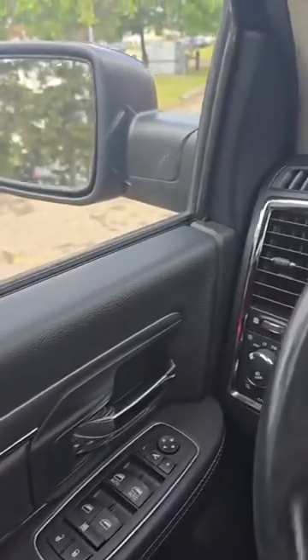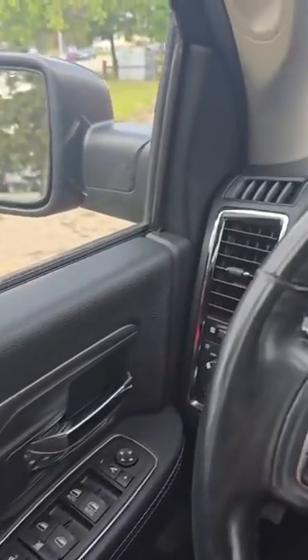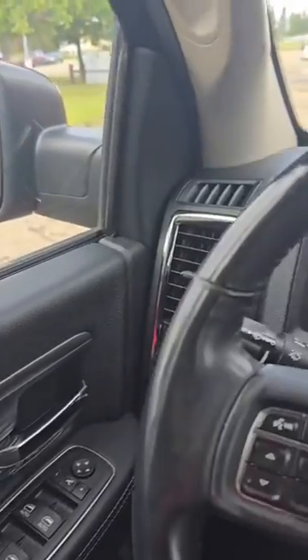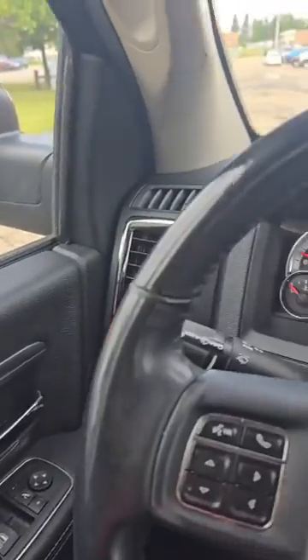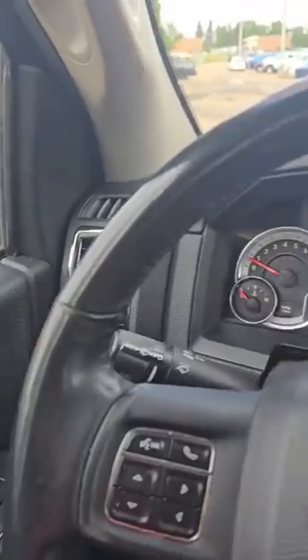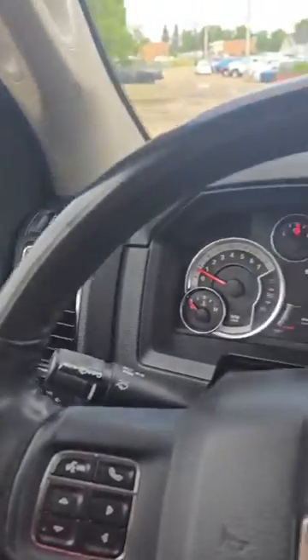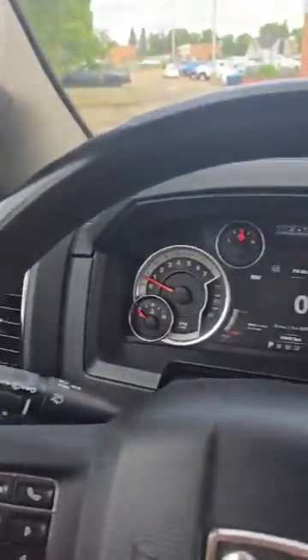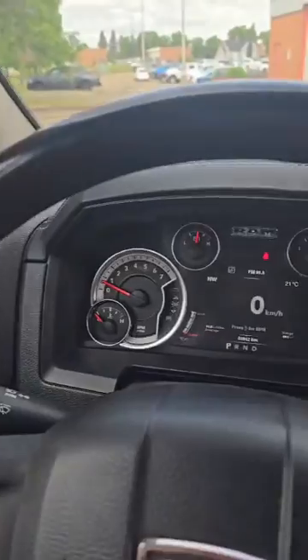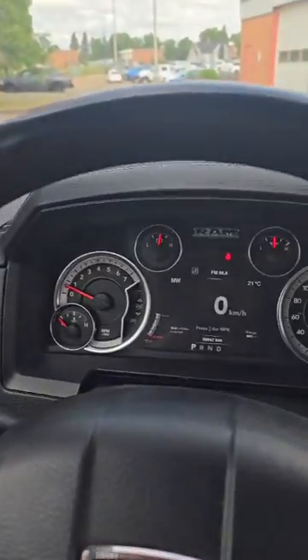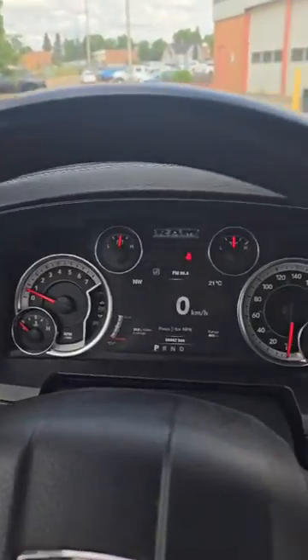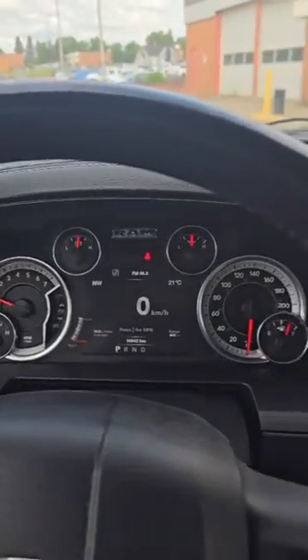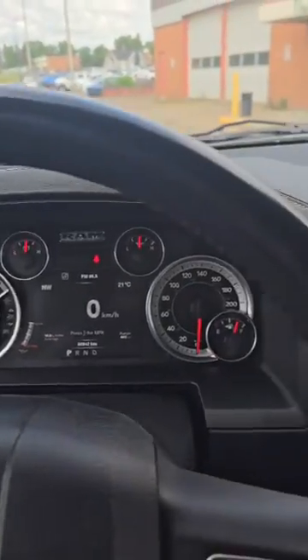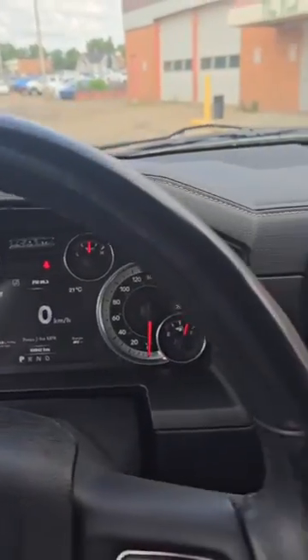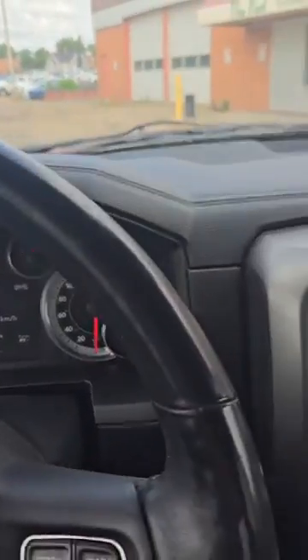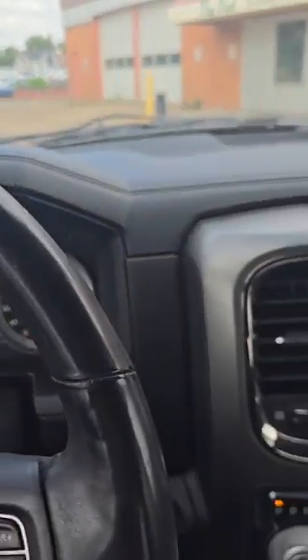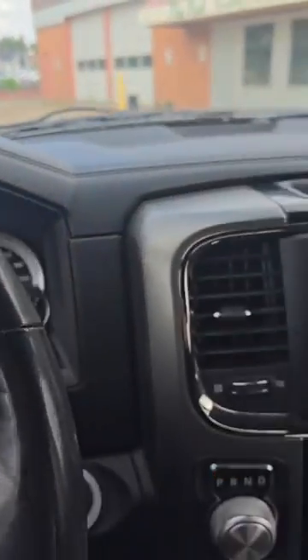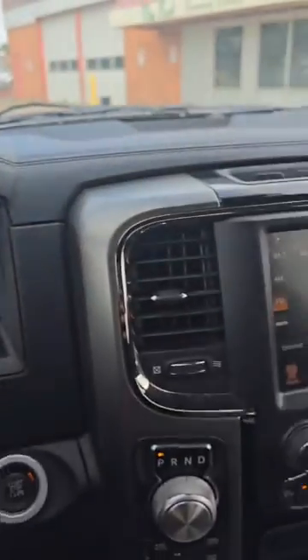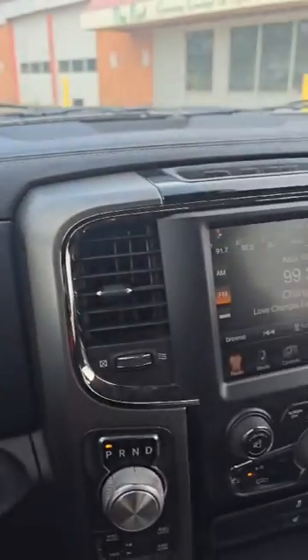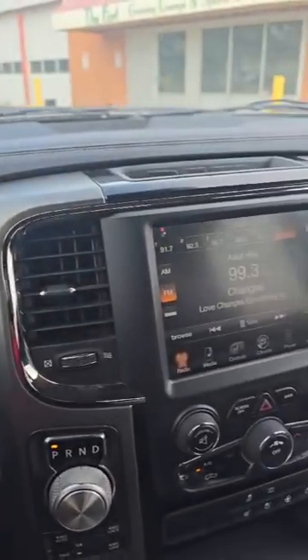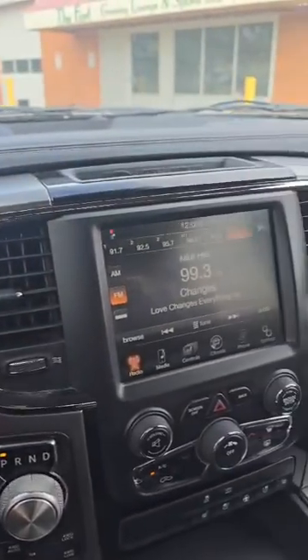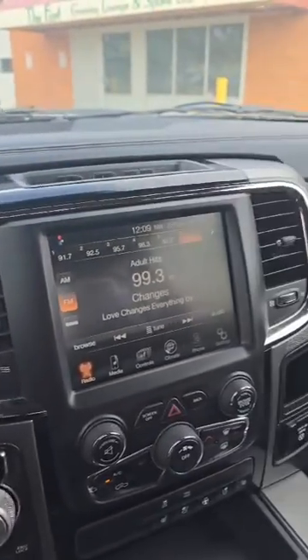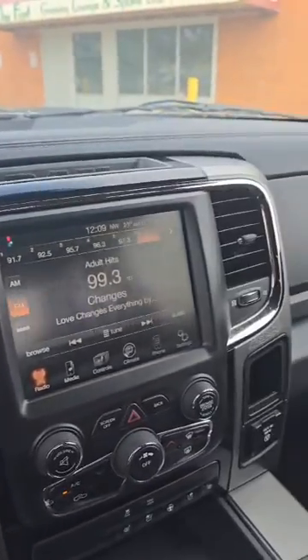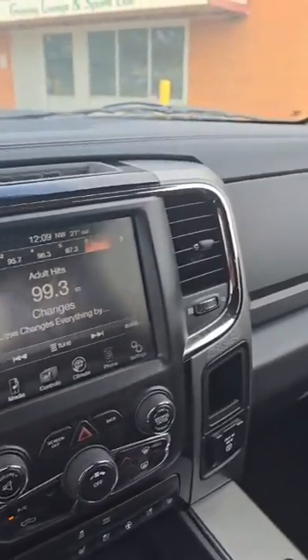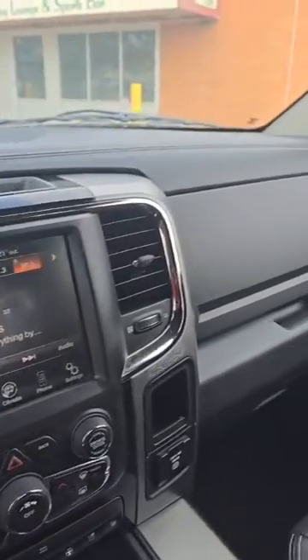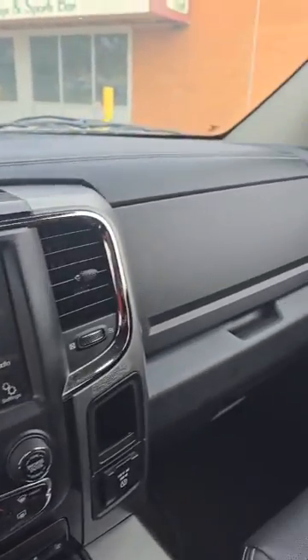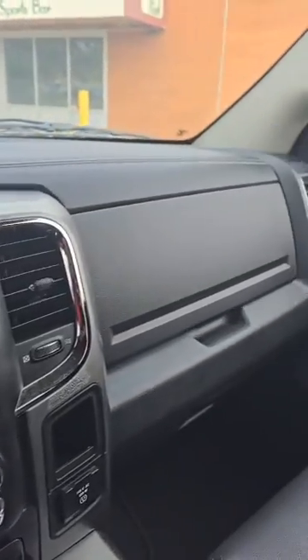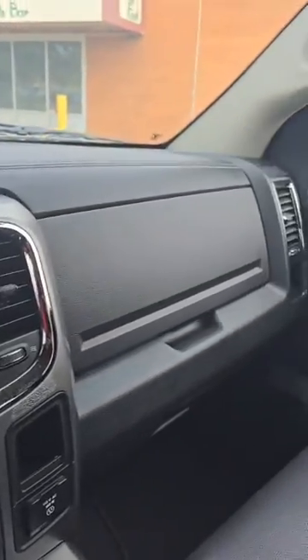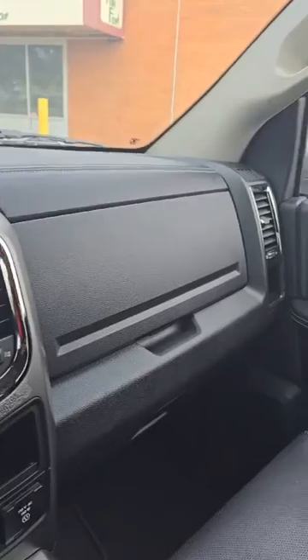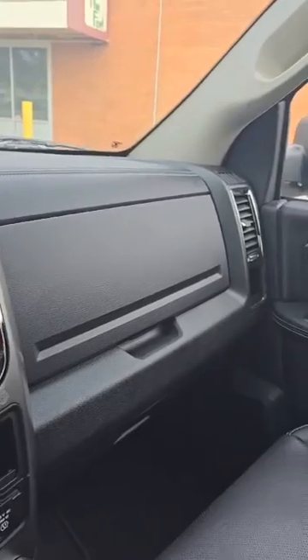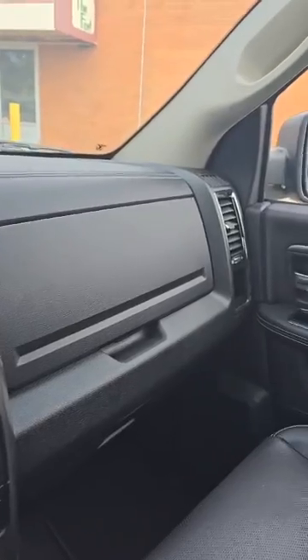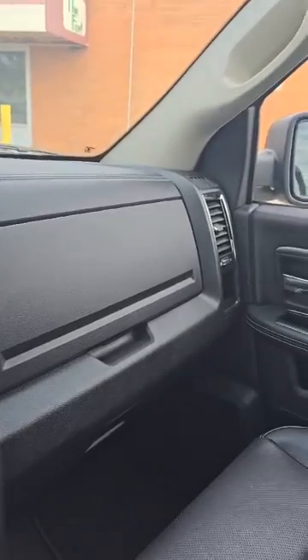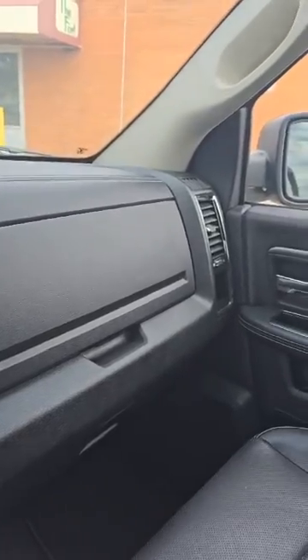Take a look at this interior — black on black. You've got your gauge clusters and info screen there. You also have your multimedia center with your climate controls.